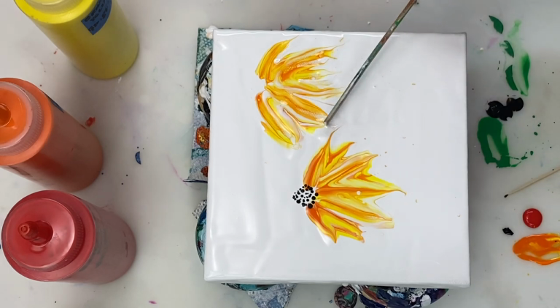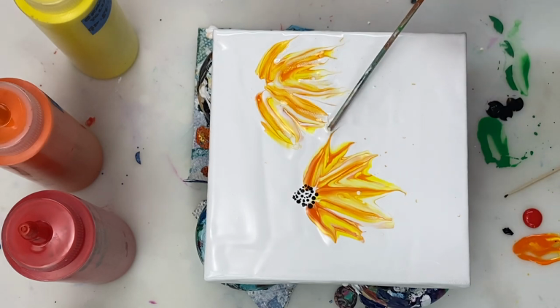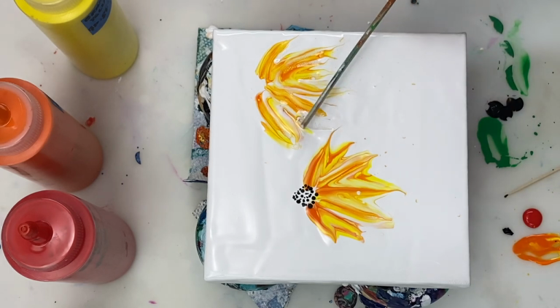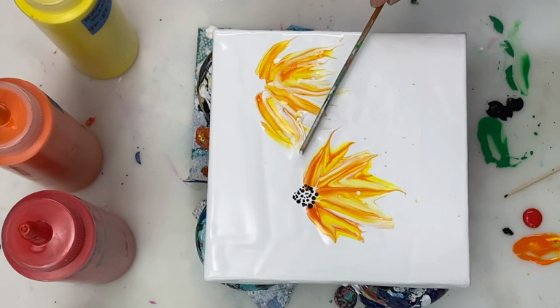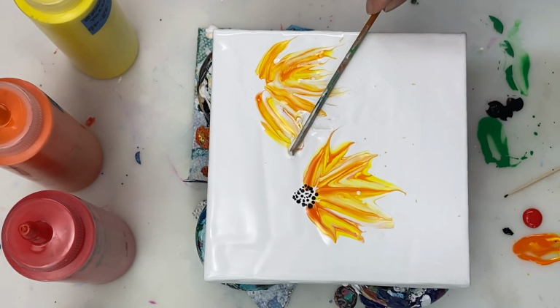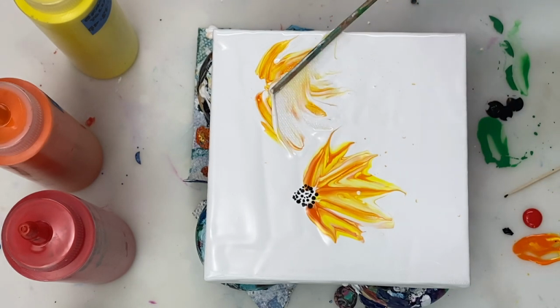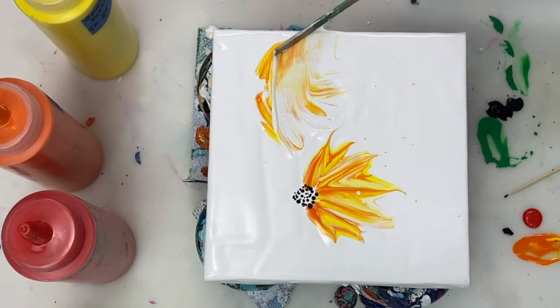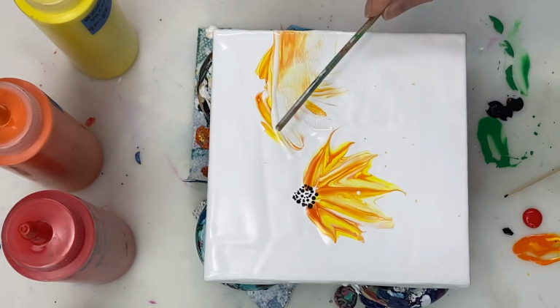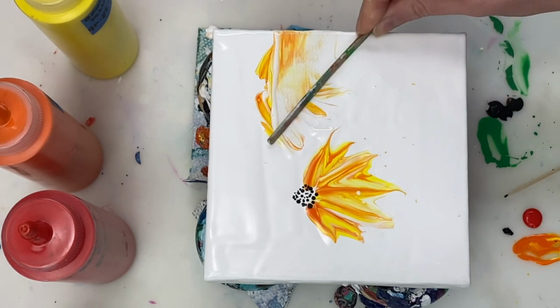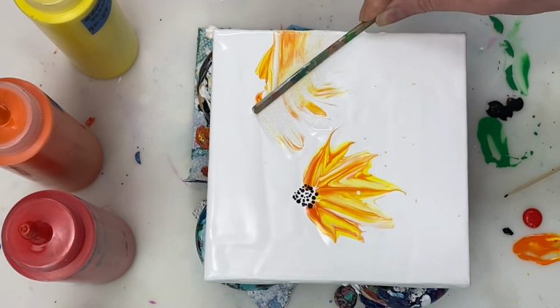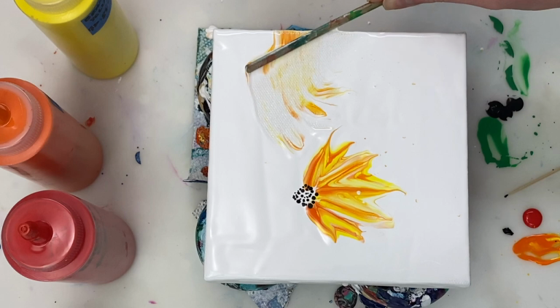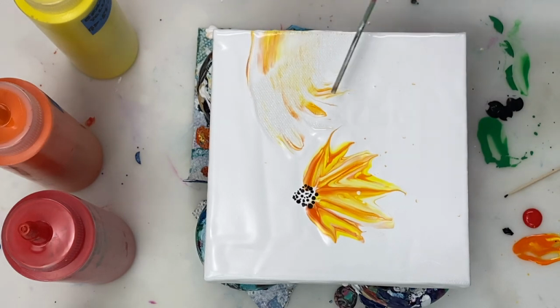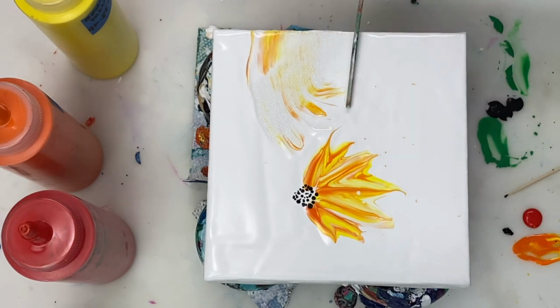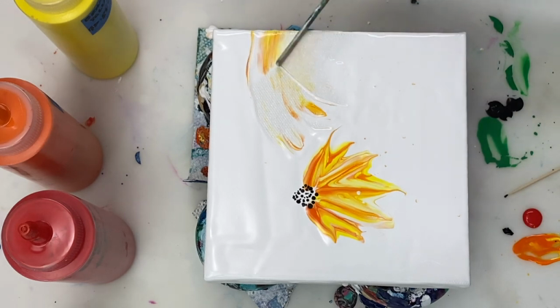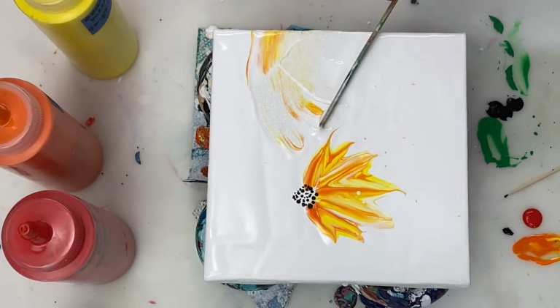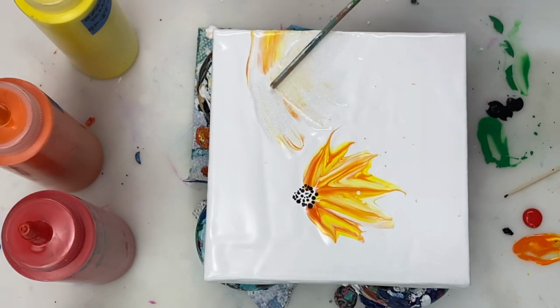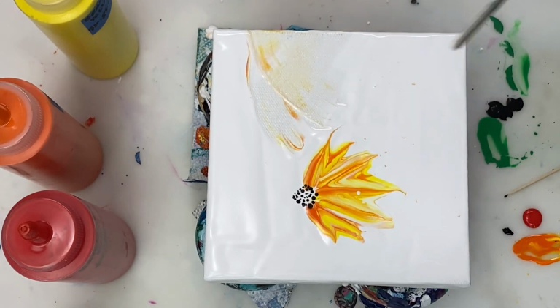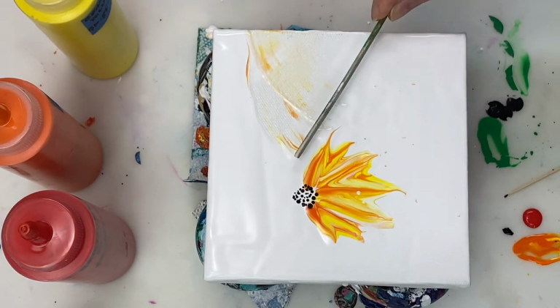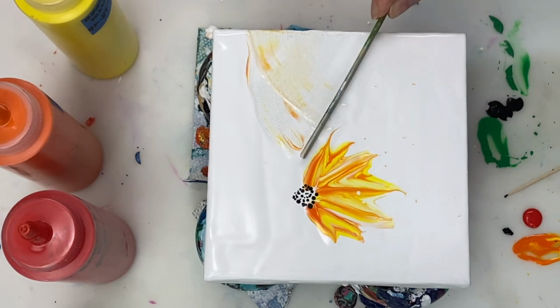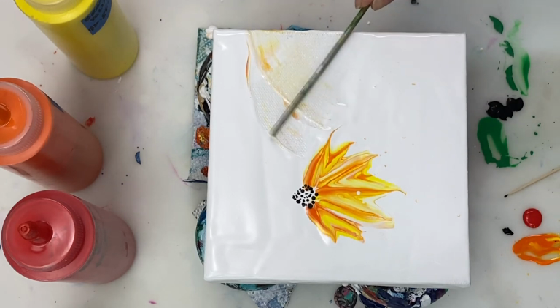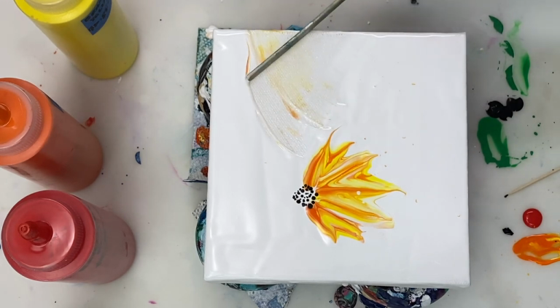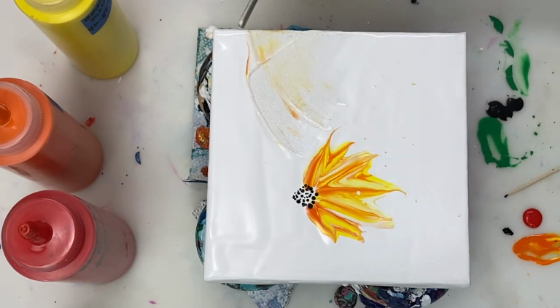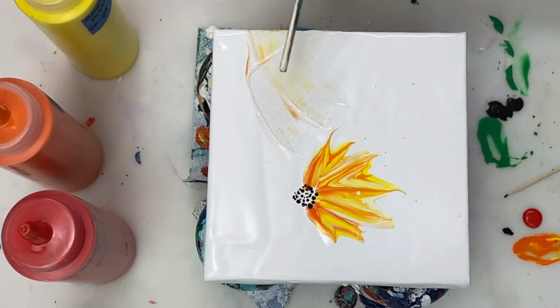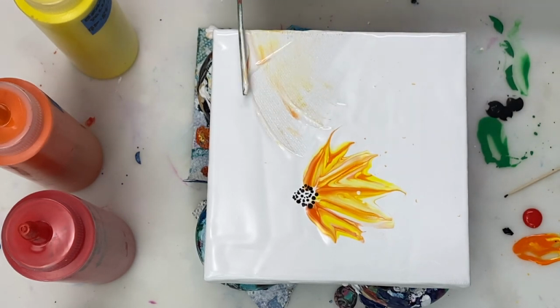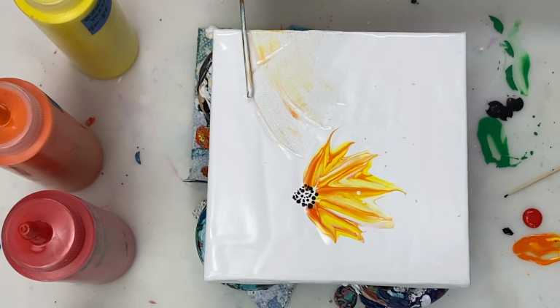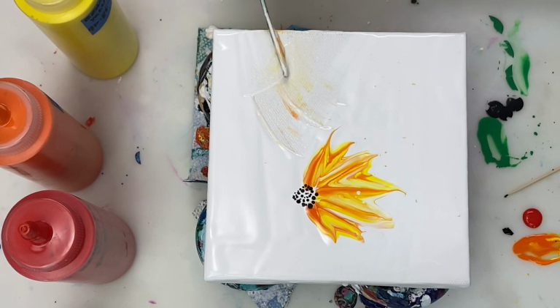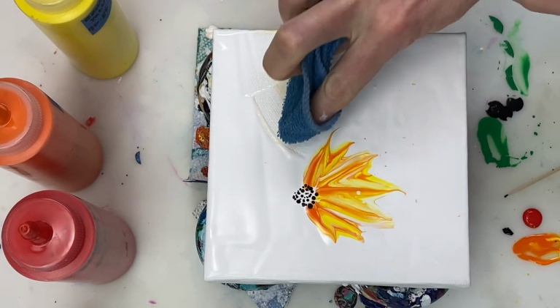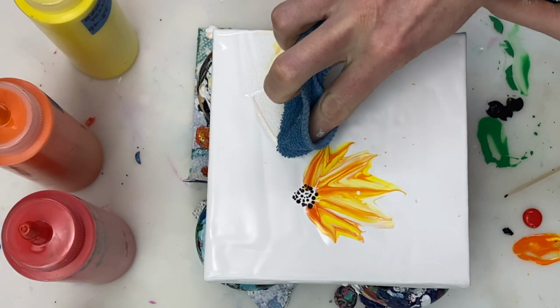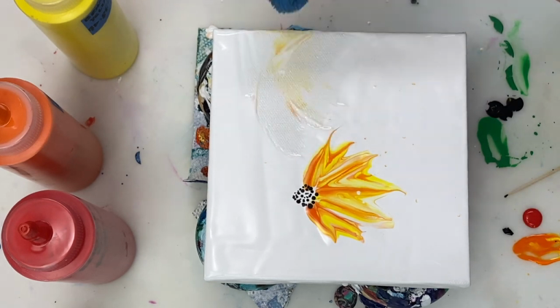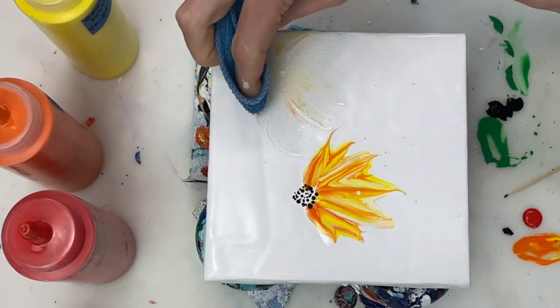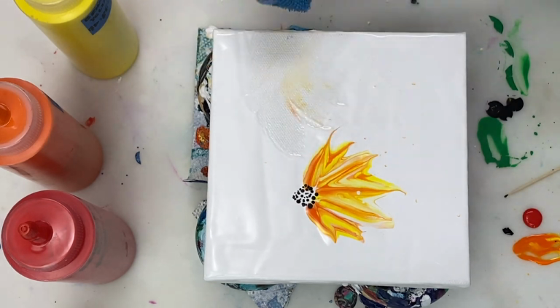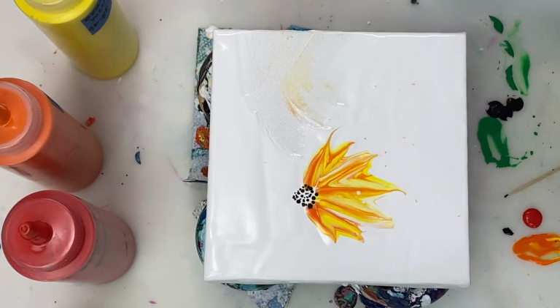I'm not a fan of how this flower has turned out, so I'm going to give it another try. I think I might have had some beginner's luck with that first flower and am having a bit less luck with the second one.